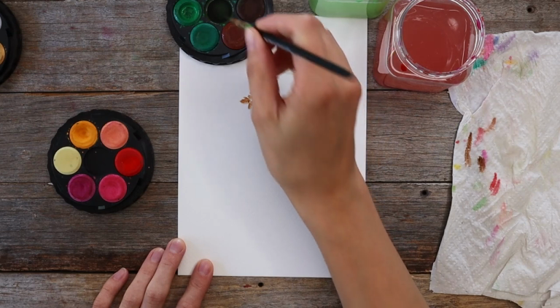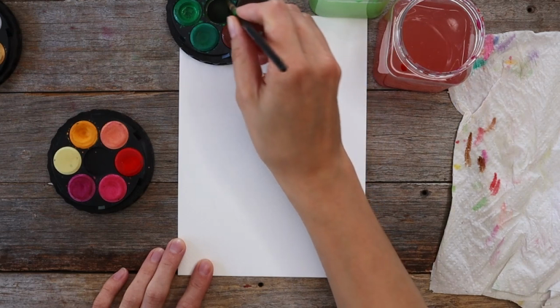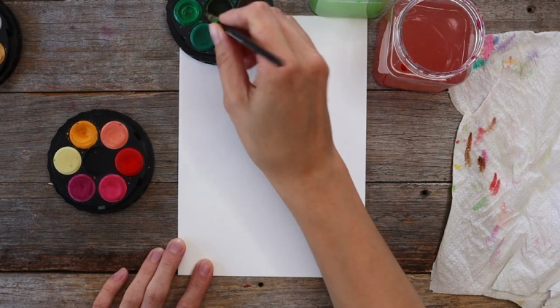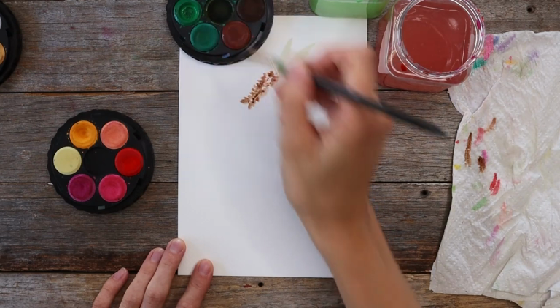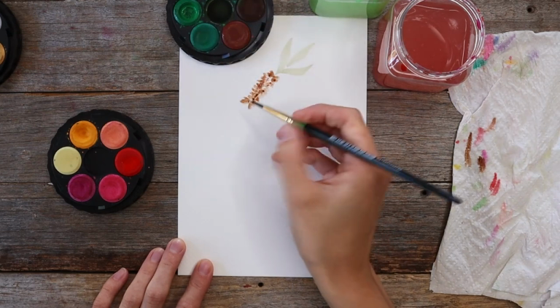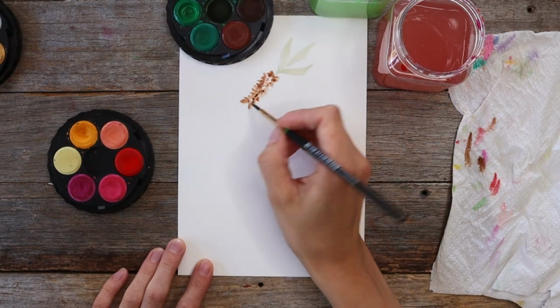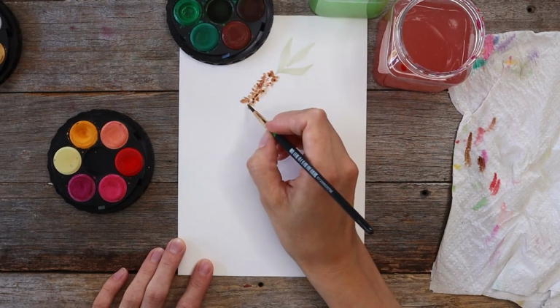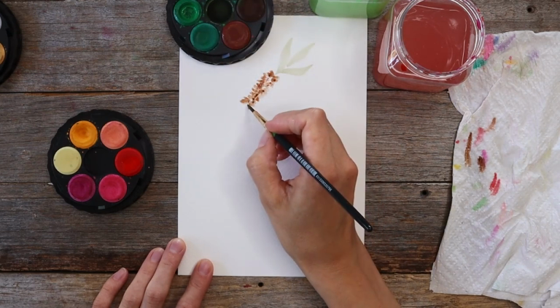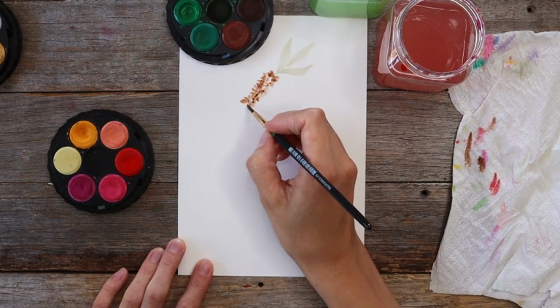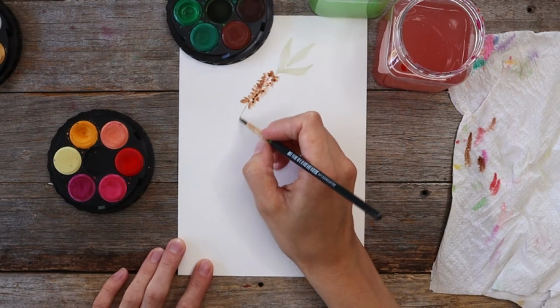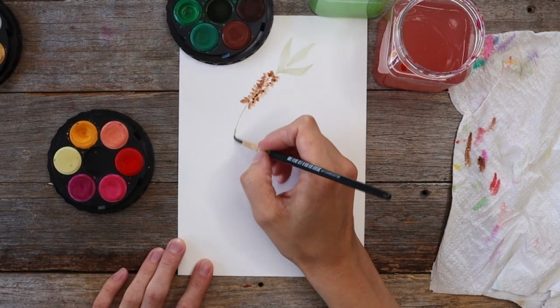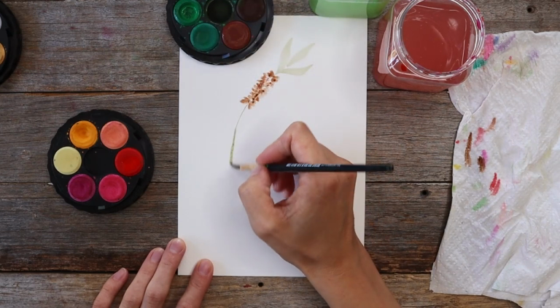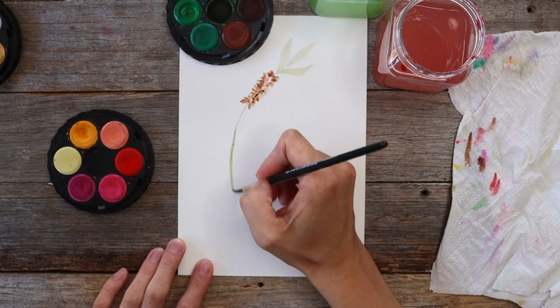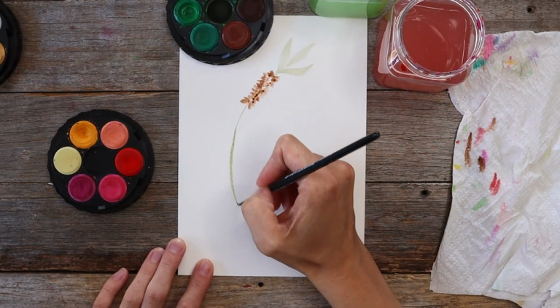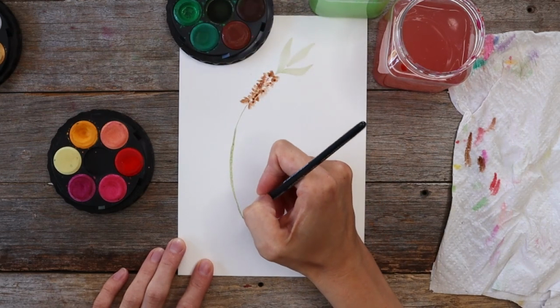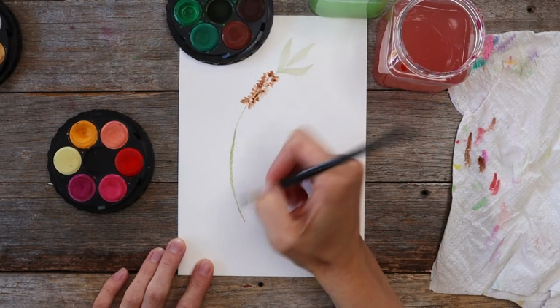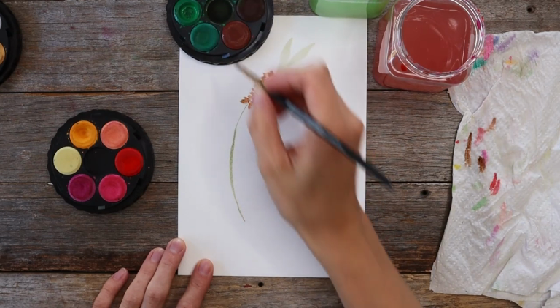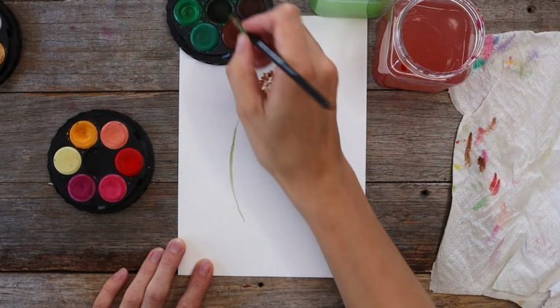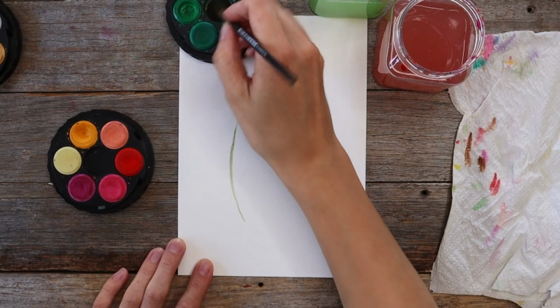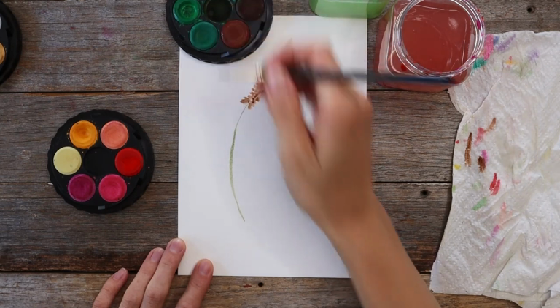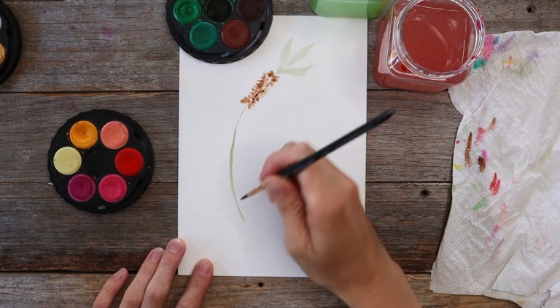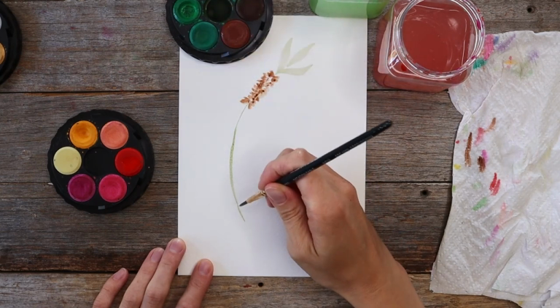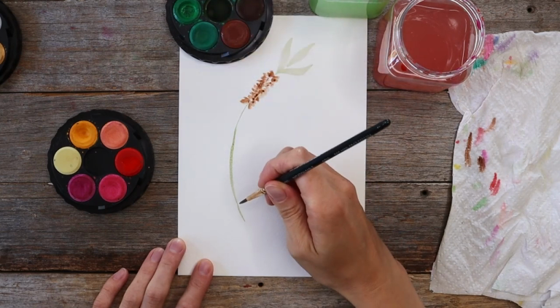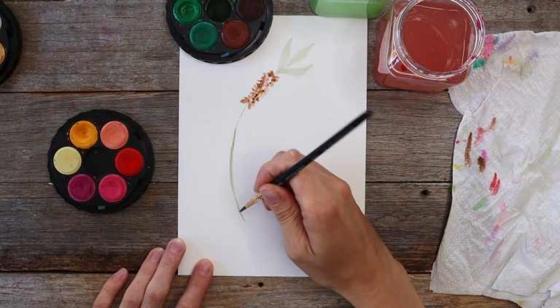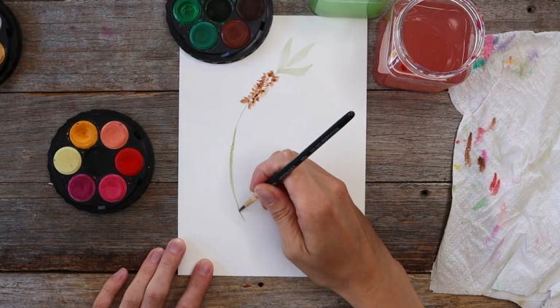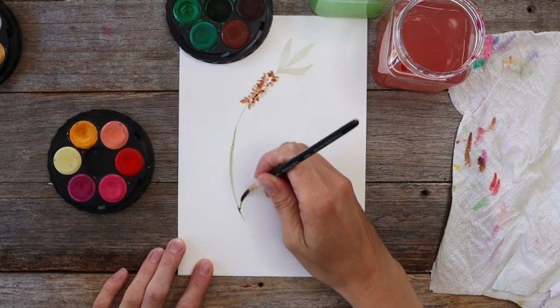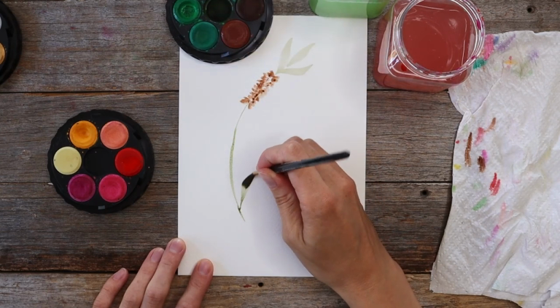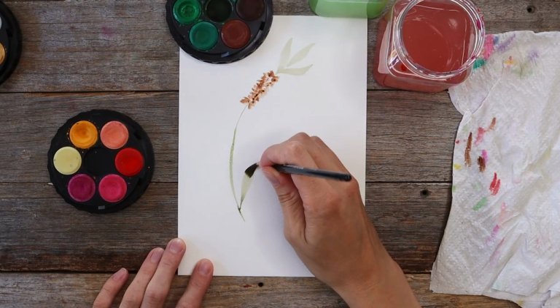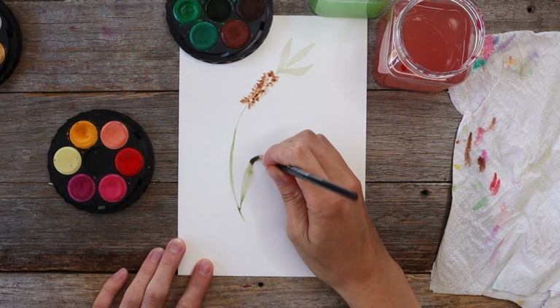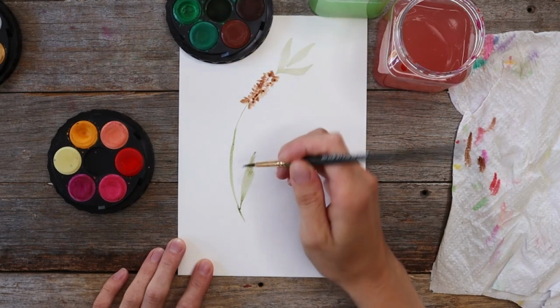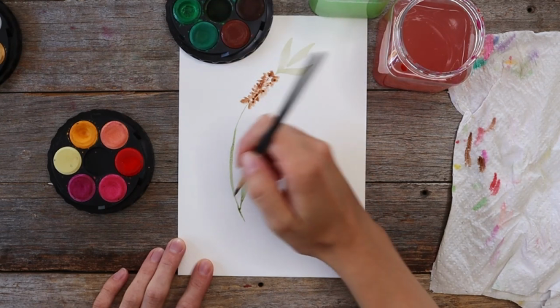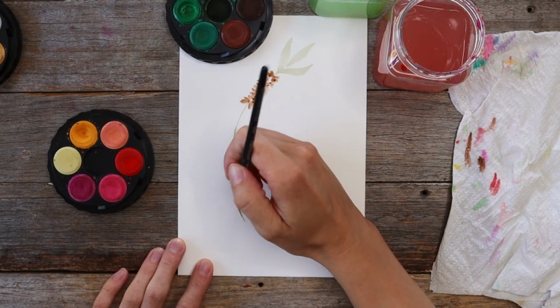Now I'm creating the stem for my flower using just the tip of my brush, painting a long curved line and adding a couple of leaves on the bottom of that stem as well.